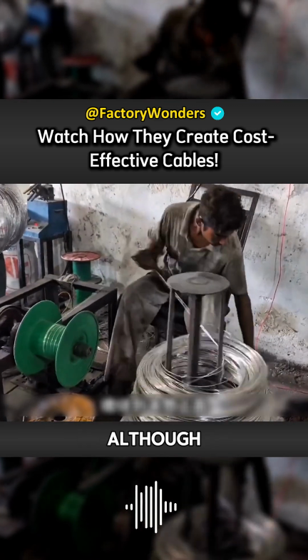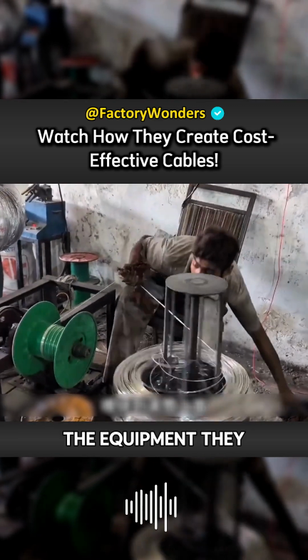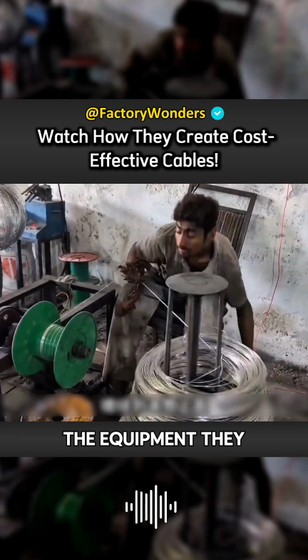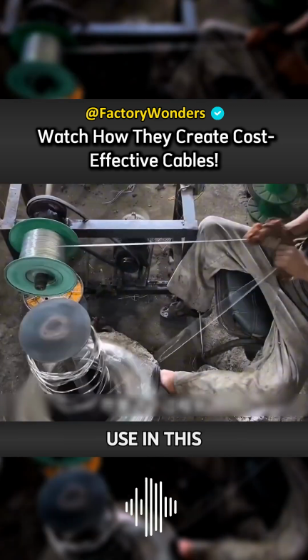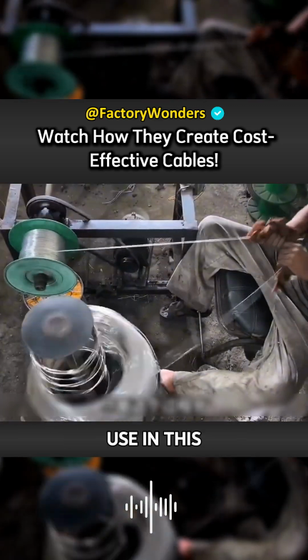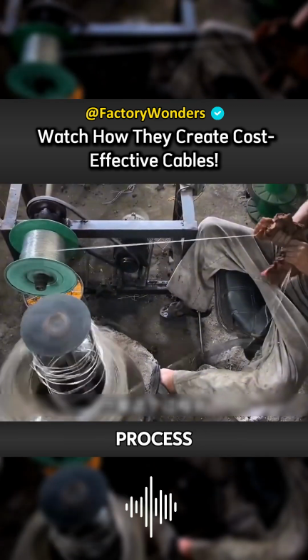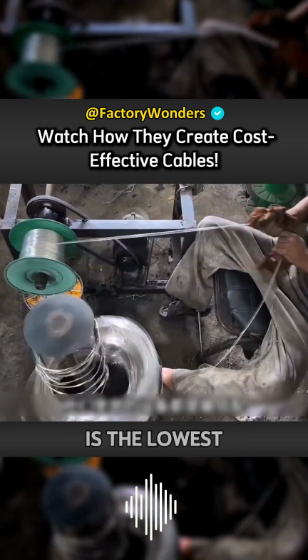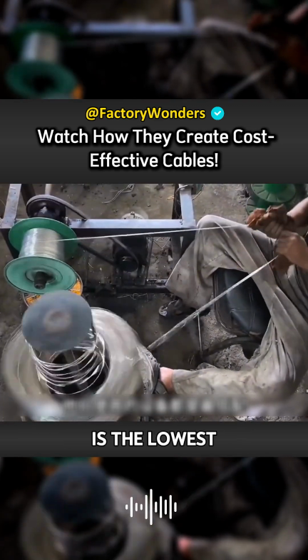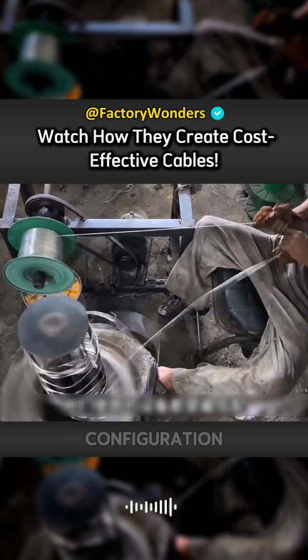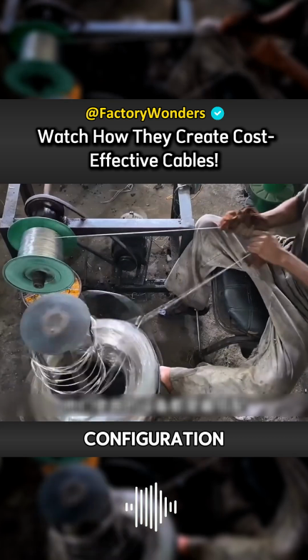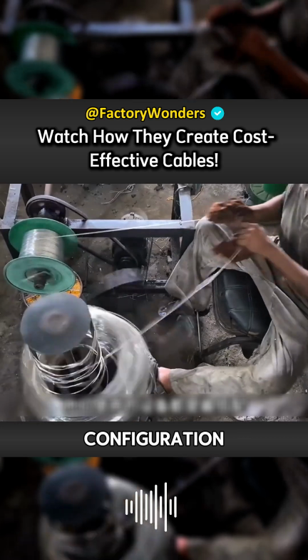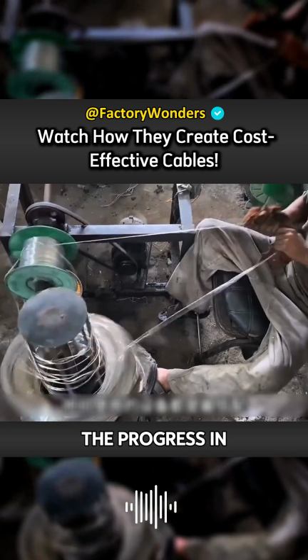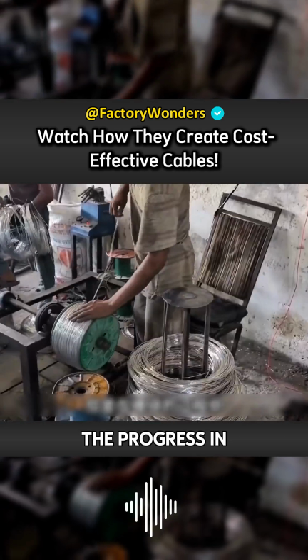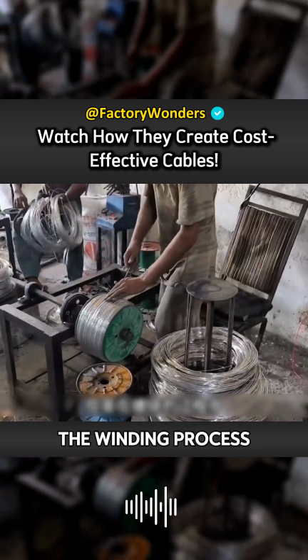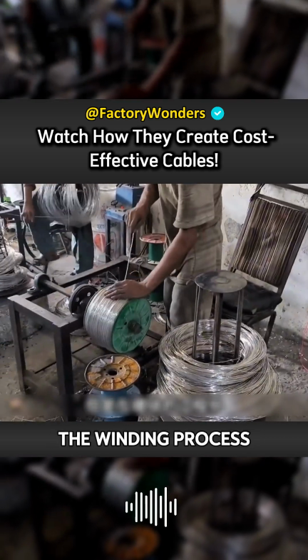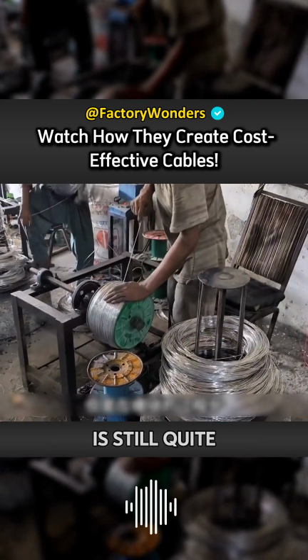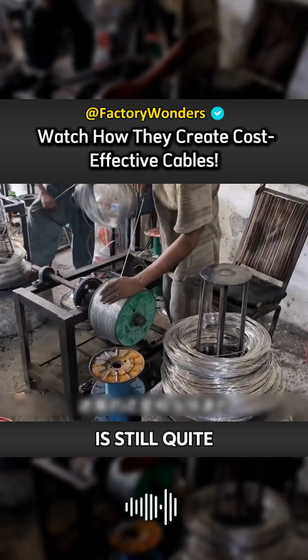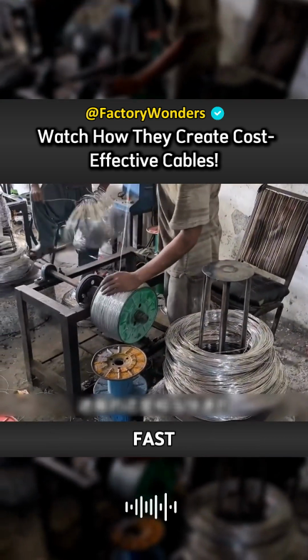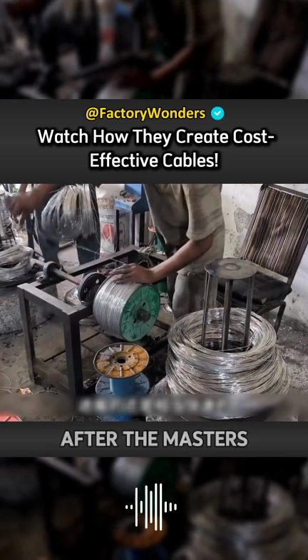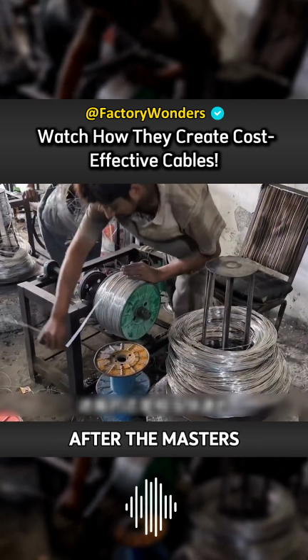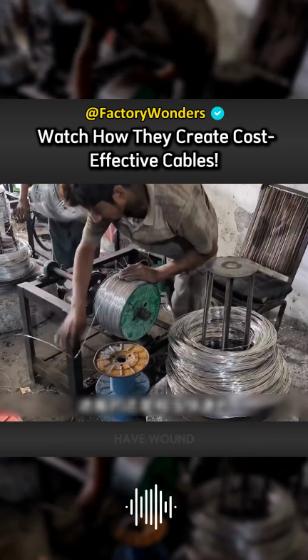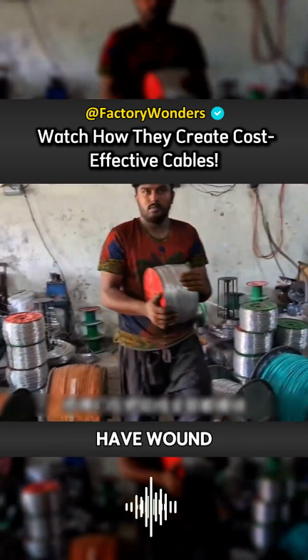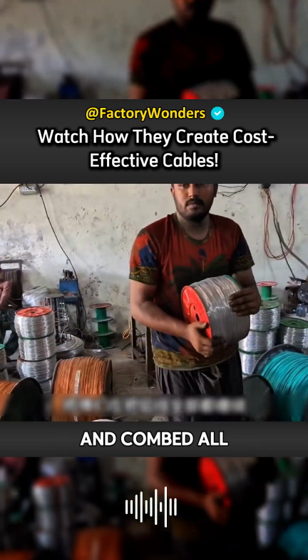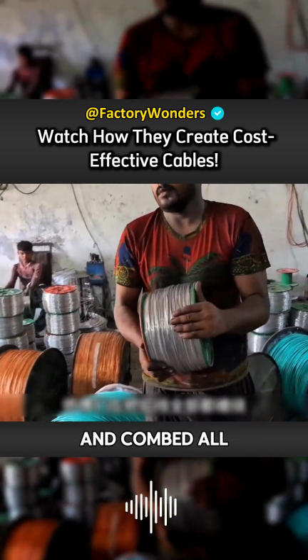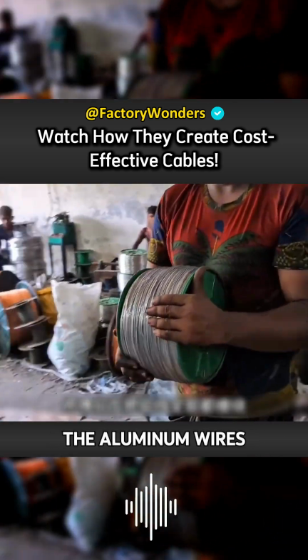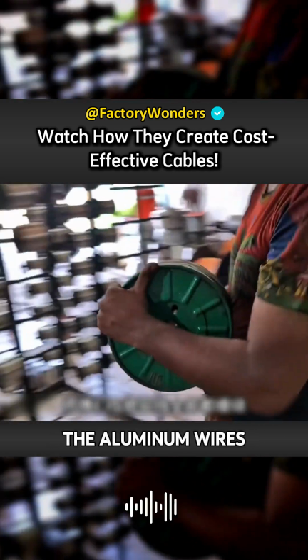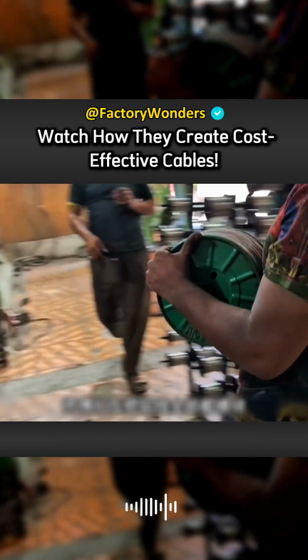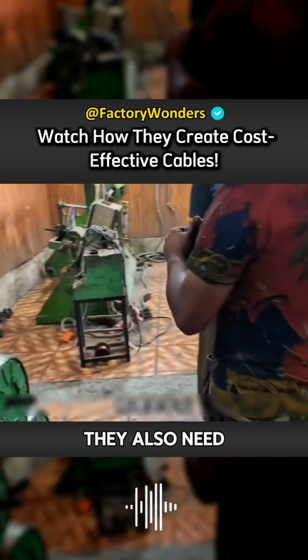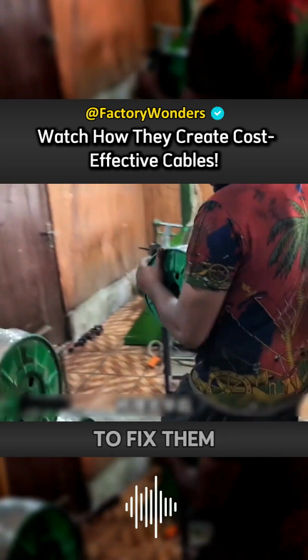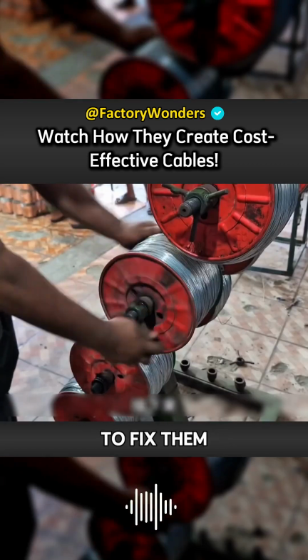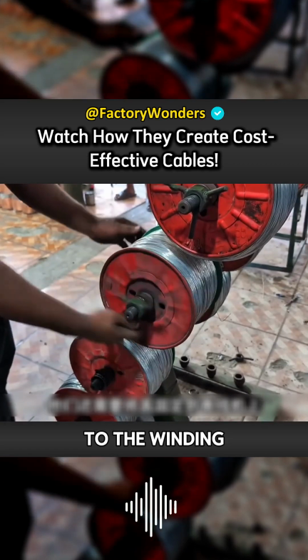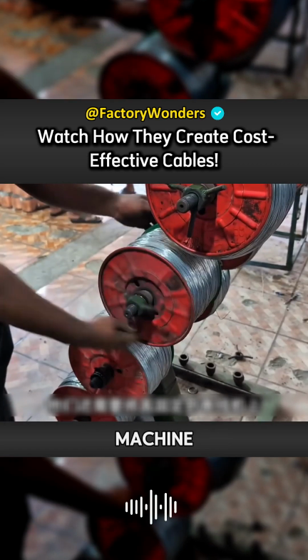Although the equipment they use in this process is the lowest configuration, the progress in the winding process is still quite fast. After the masters have wound and combed all the aluminum wires, they also need to fix them to the winding machine.